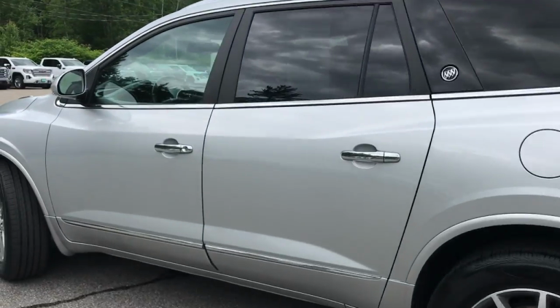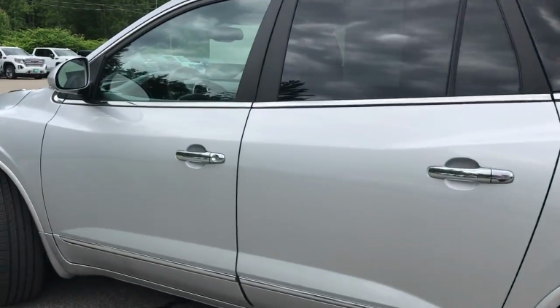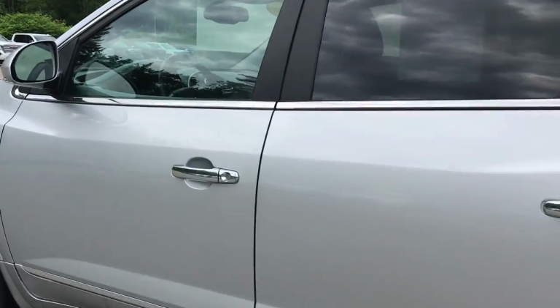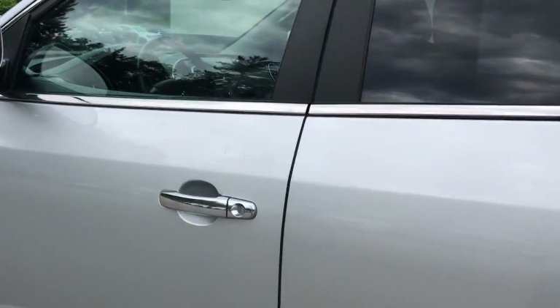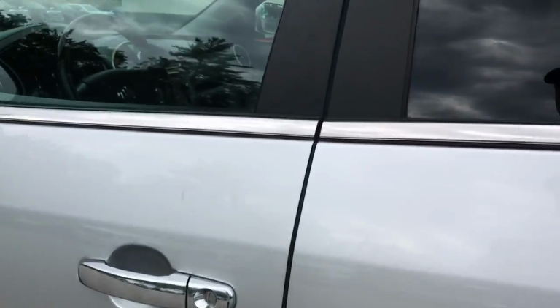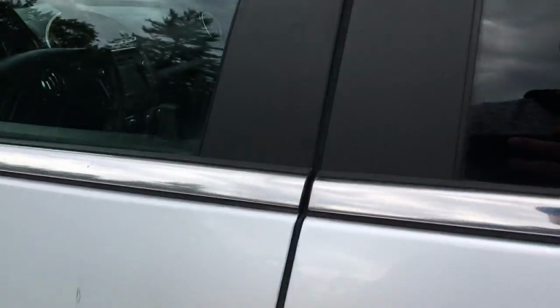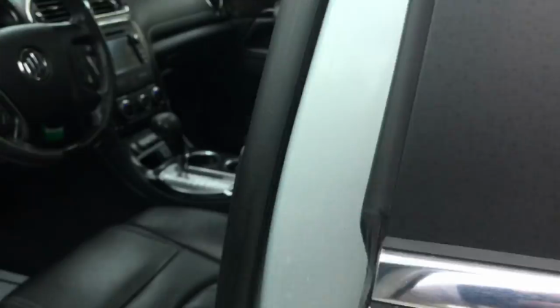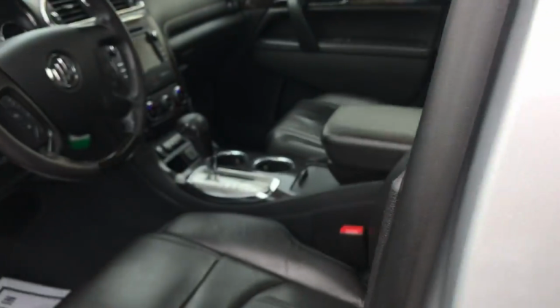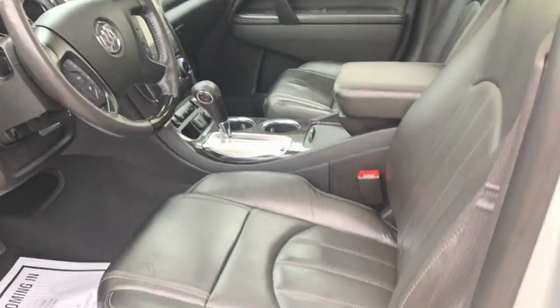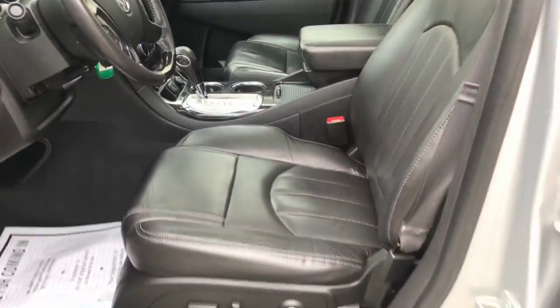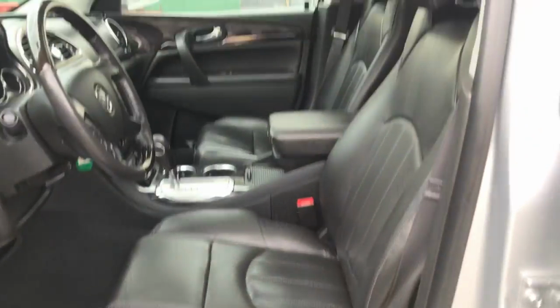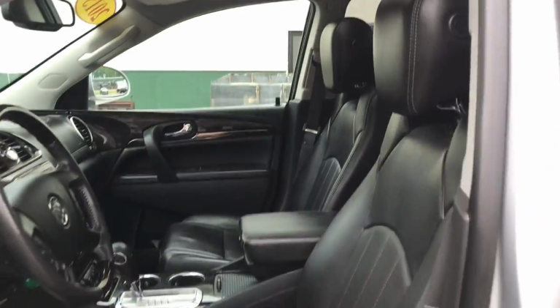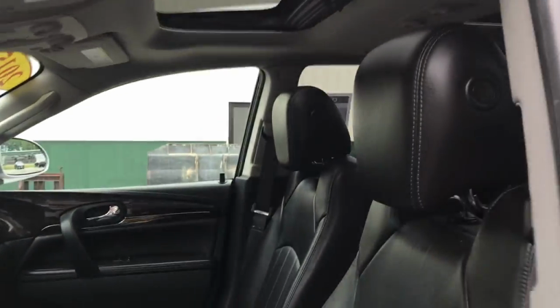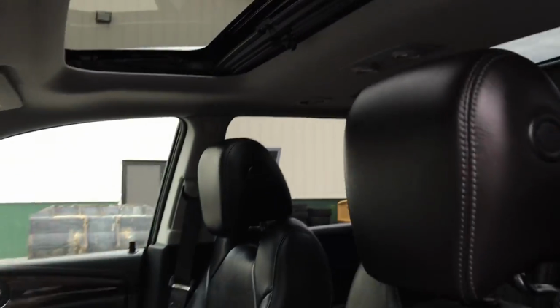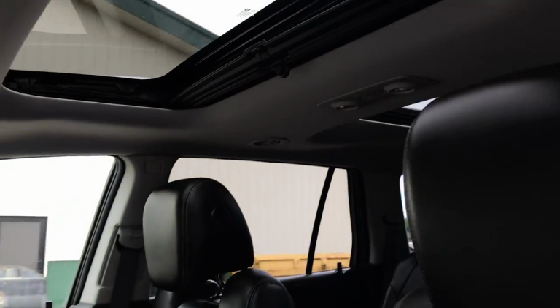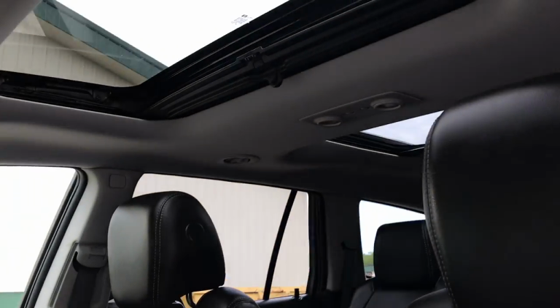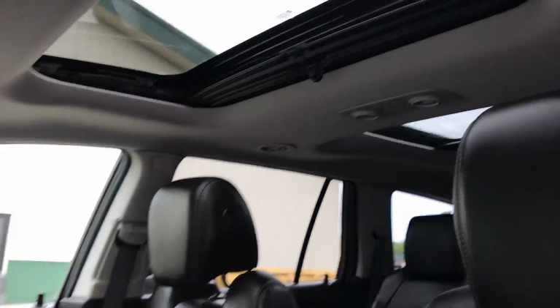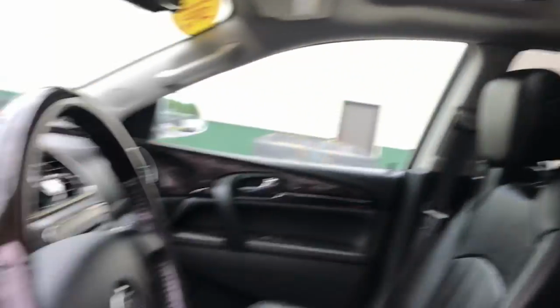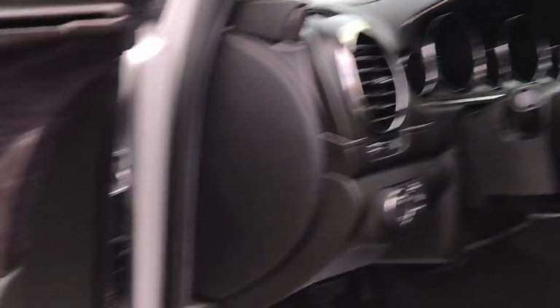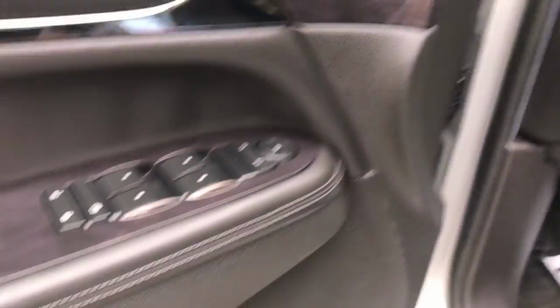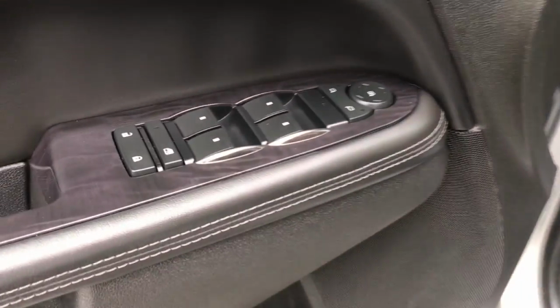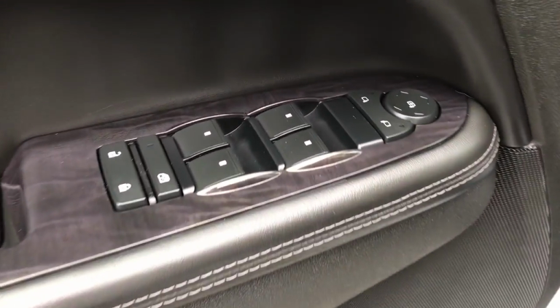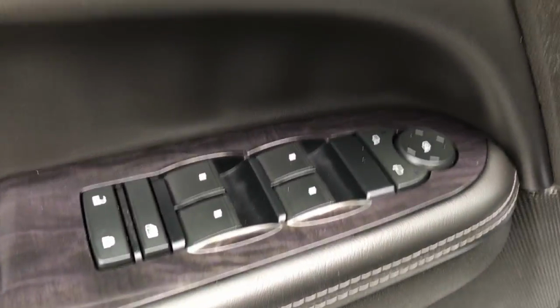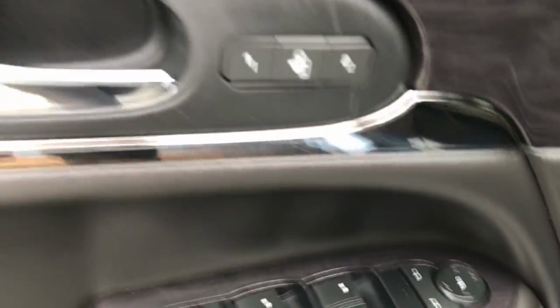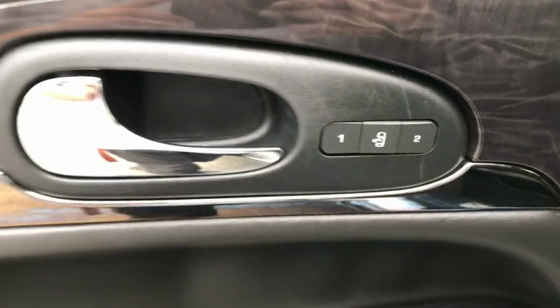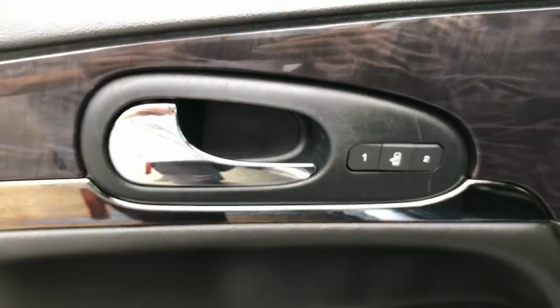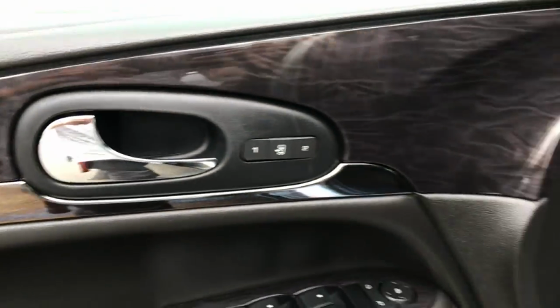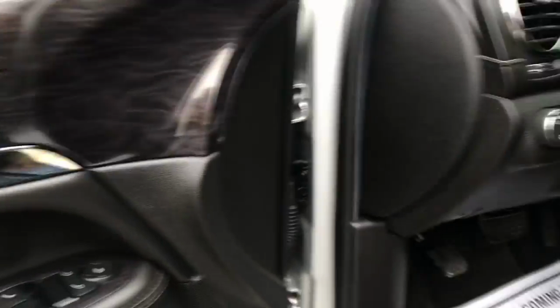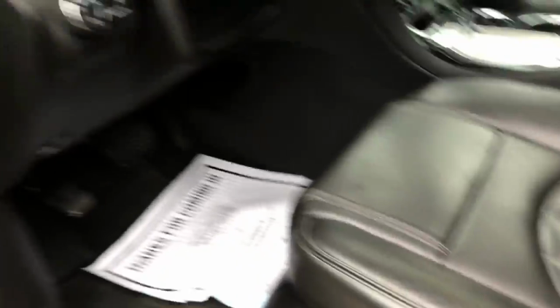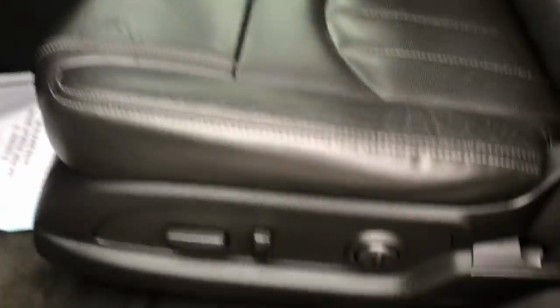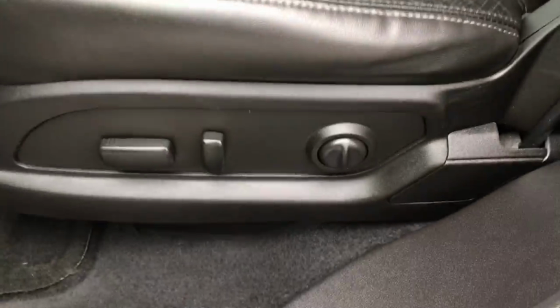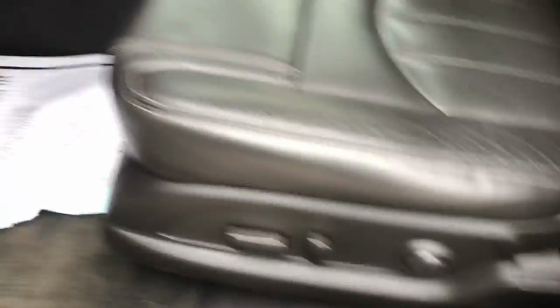Take a look at the interior here. You can see you've got your black leather interior, got your dual panel moonroof up top there, got your power windows, mirrors, and locks. You also got your memory settings for your power driver seat, with controls for that over there.